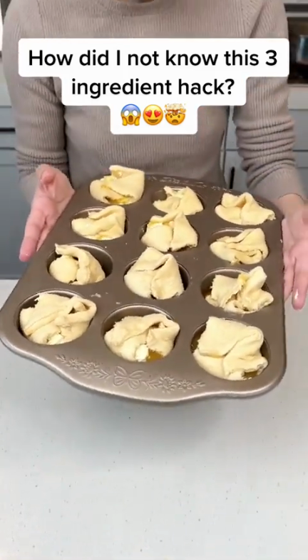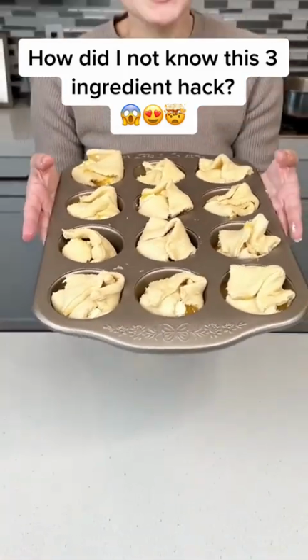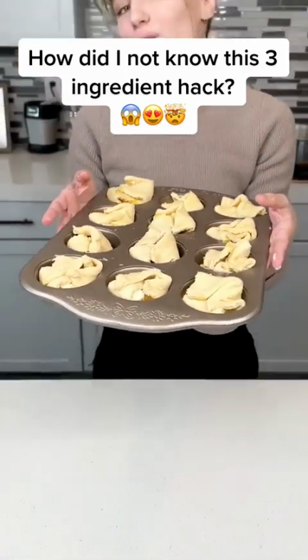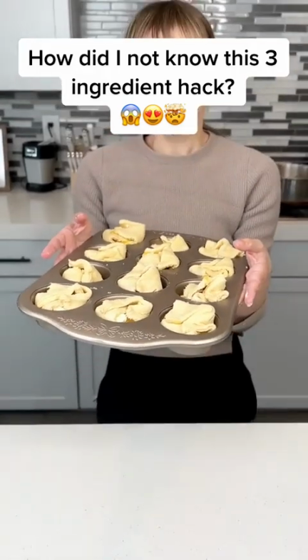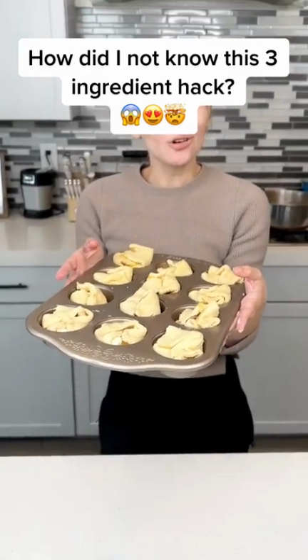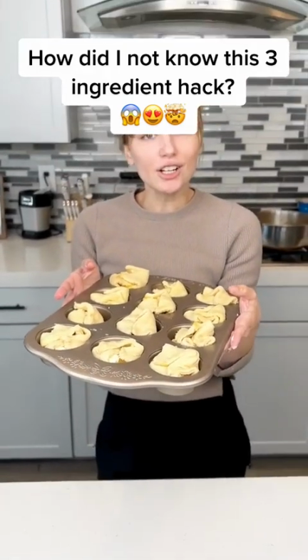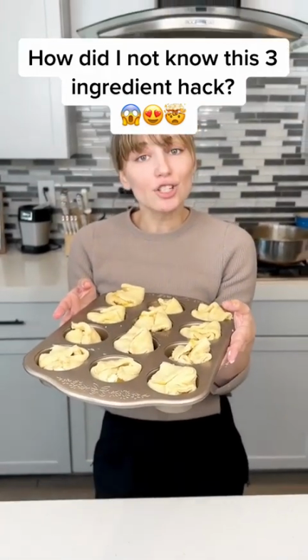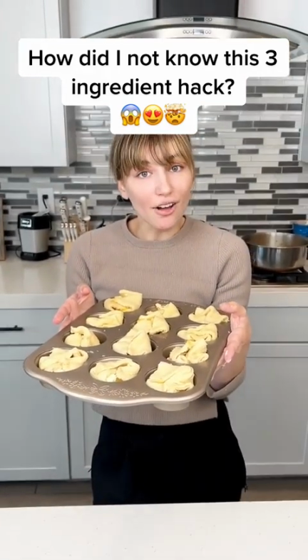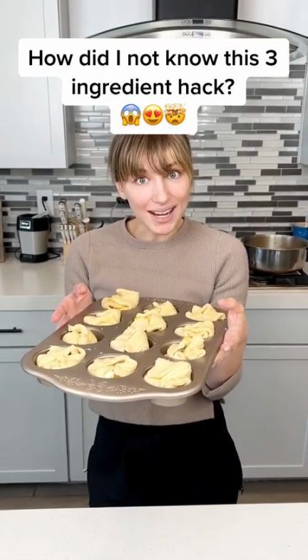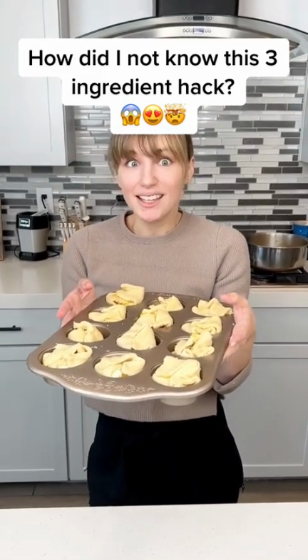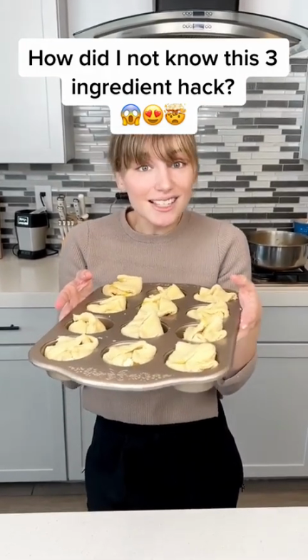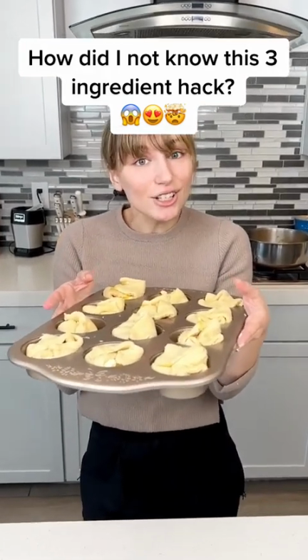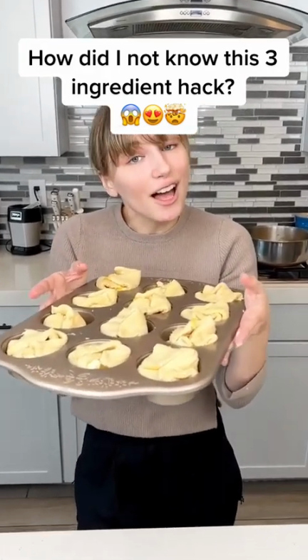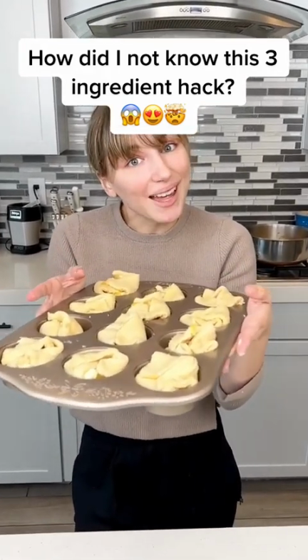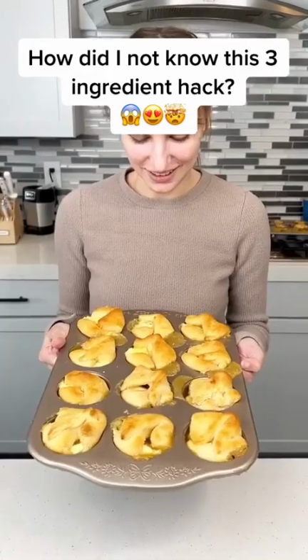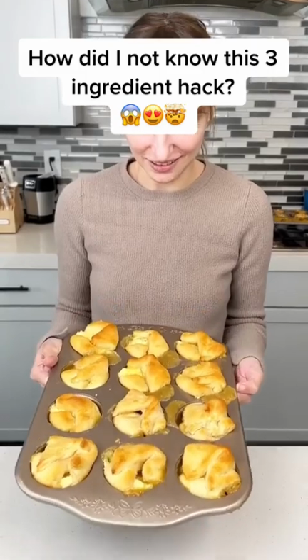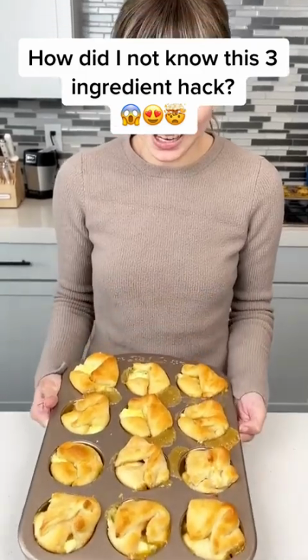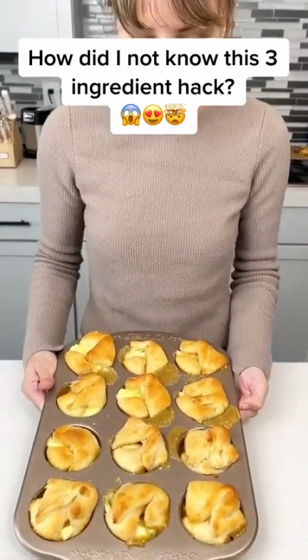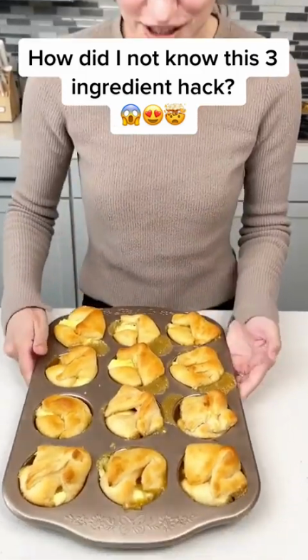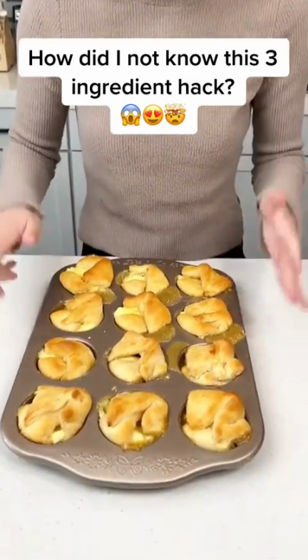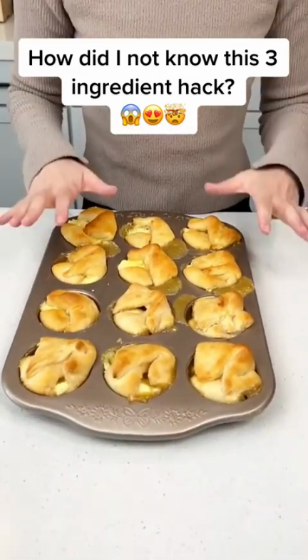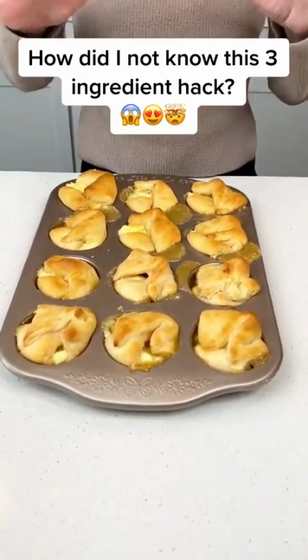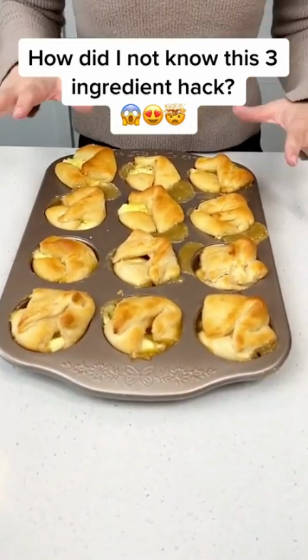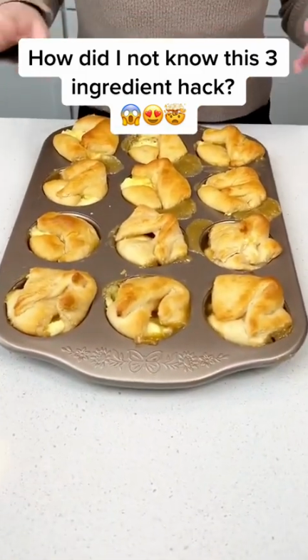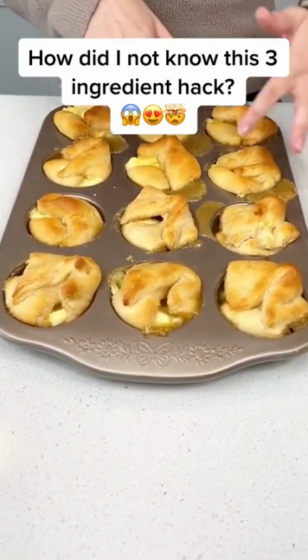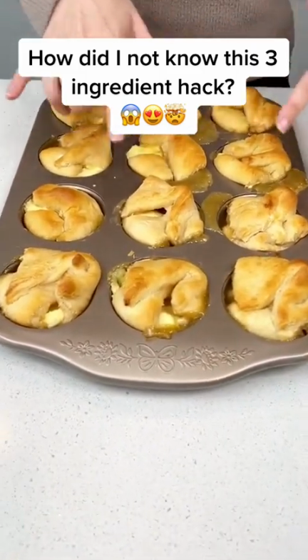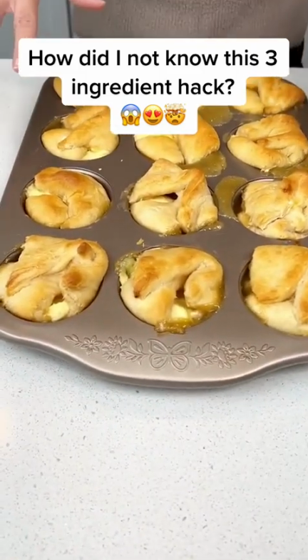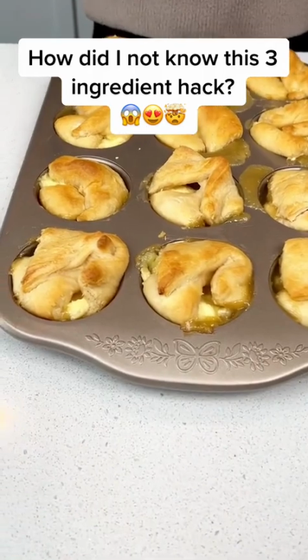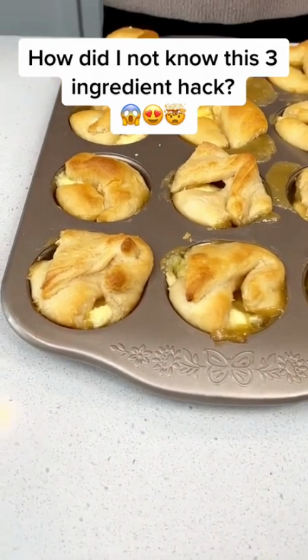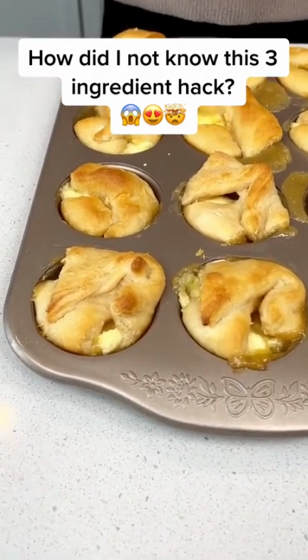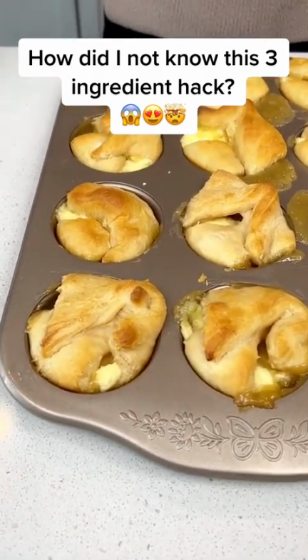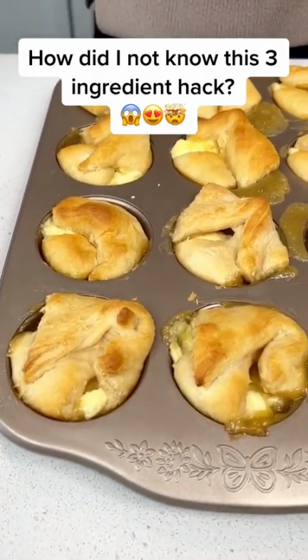My oven is set to 350 and they're only going to cook for 12 minutes. Easiest dessert you'll ever make. These babies cooked so fast. We have a little bit of spillage, but I know these are going to be delicious.